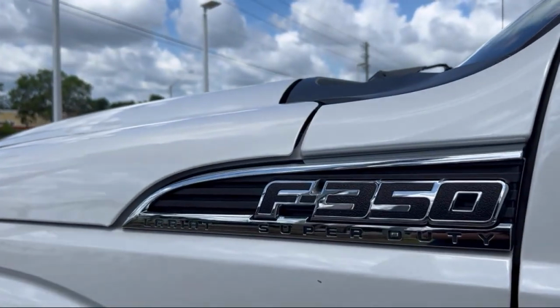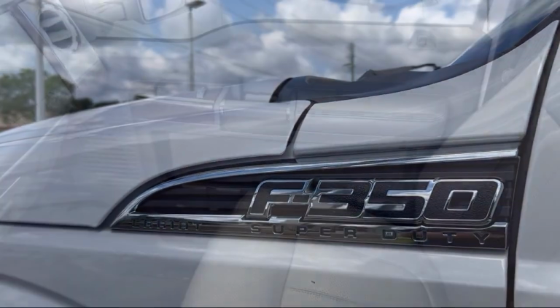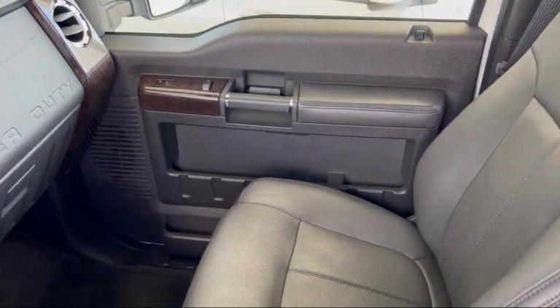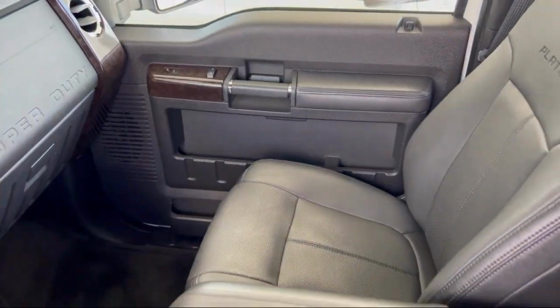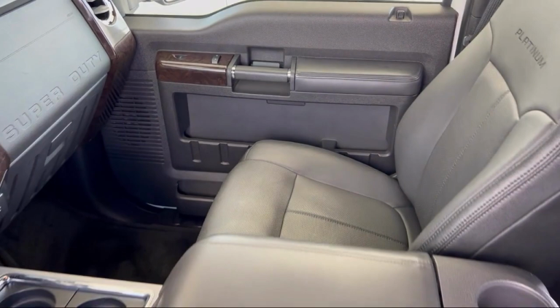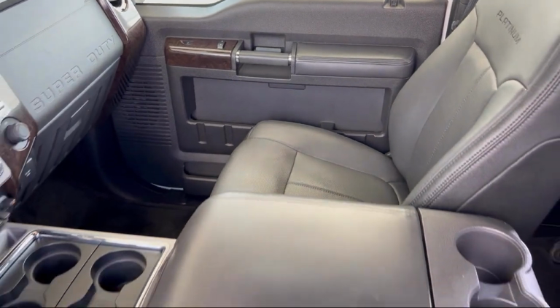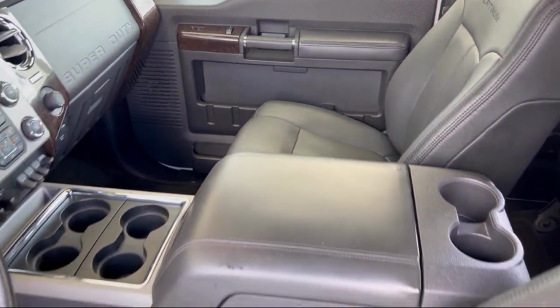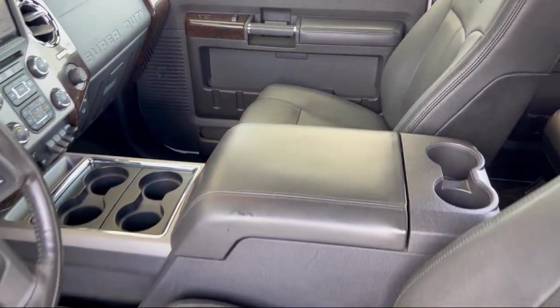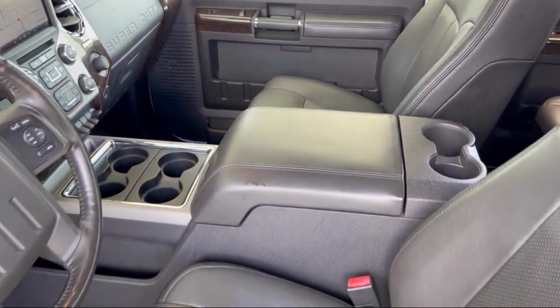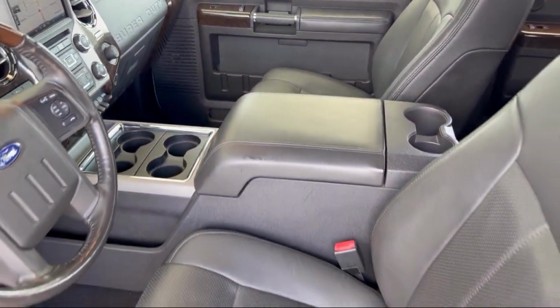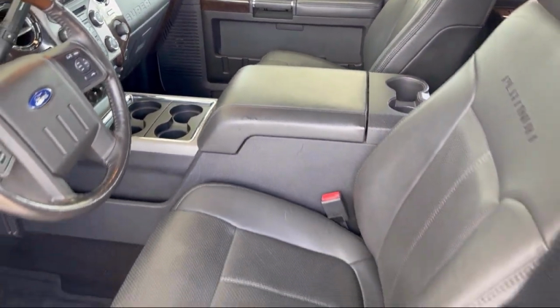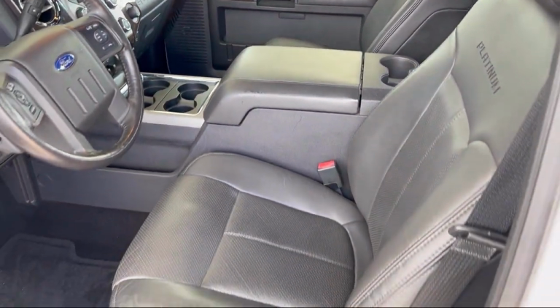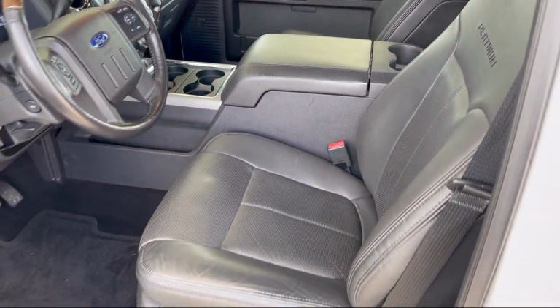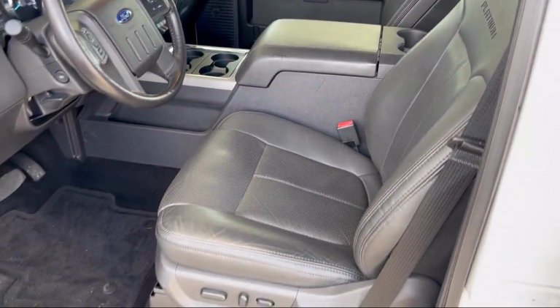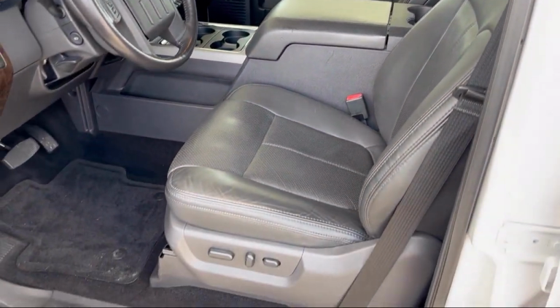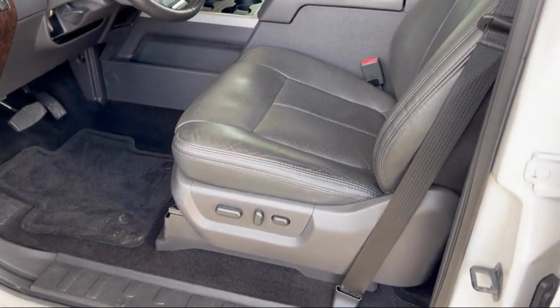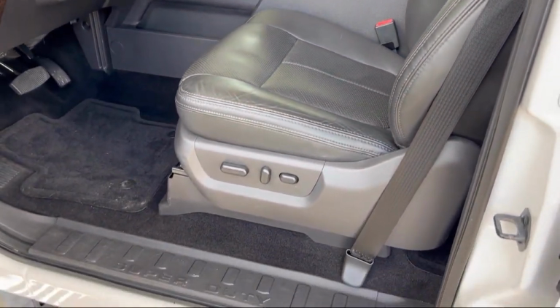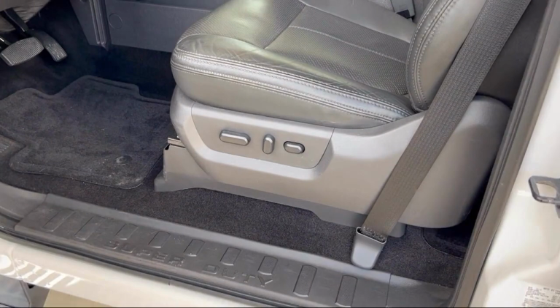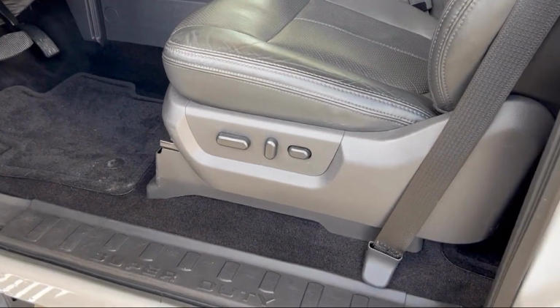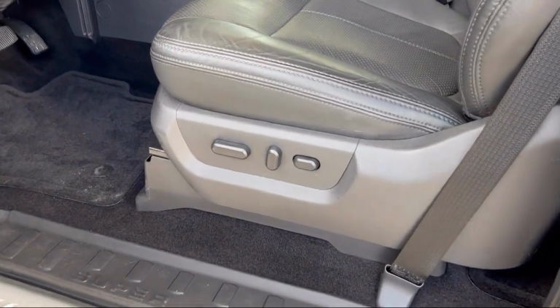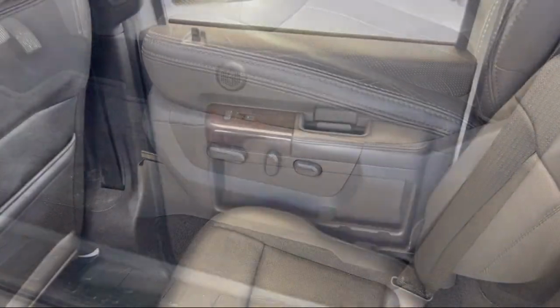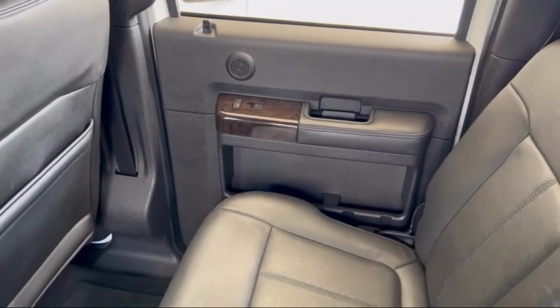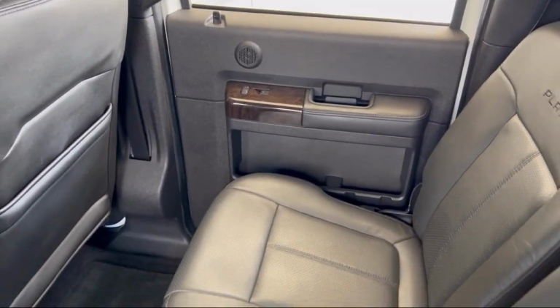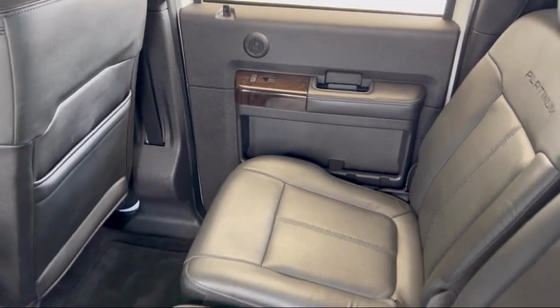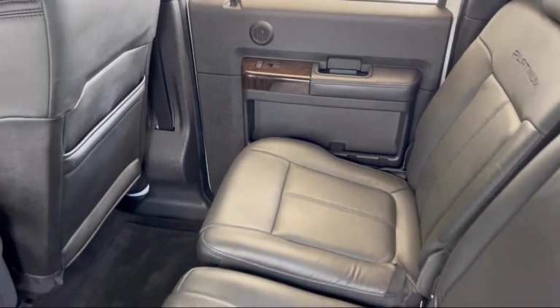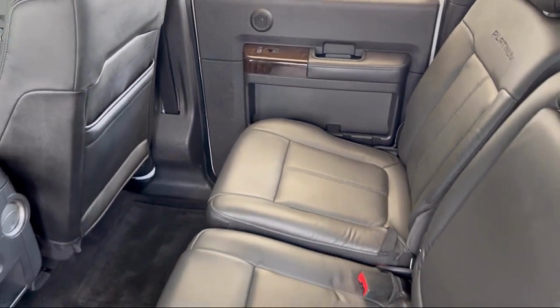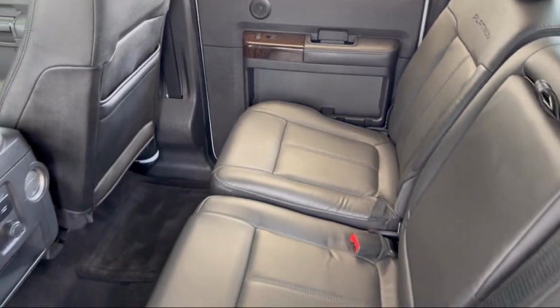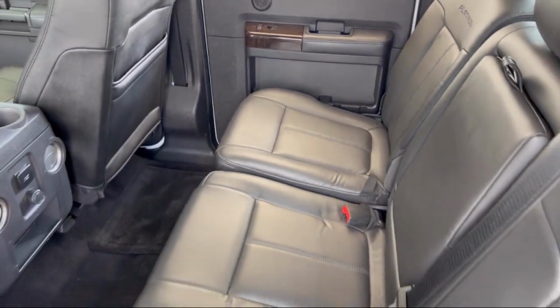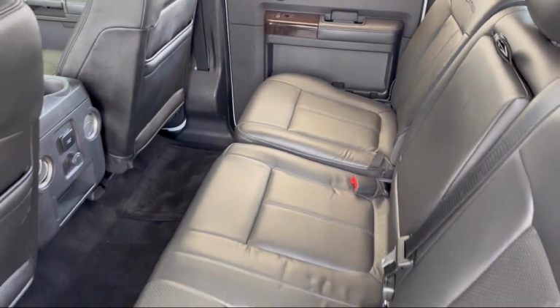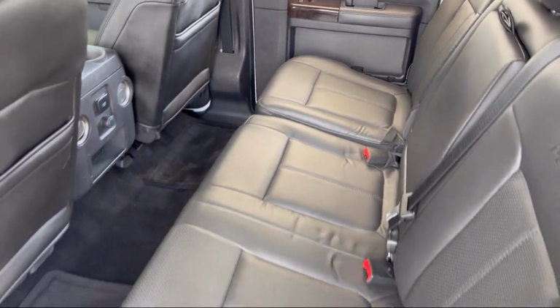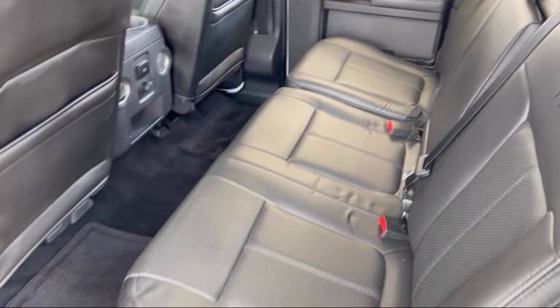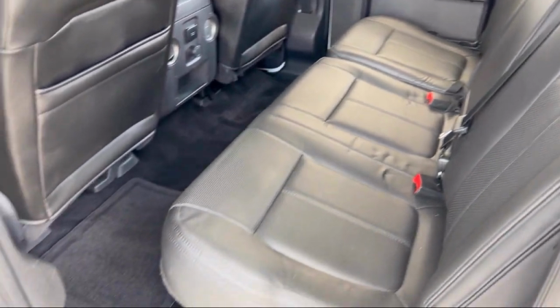Our low-pressure, friendly, and knowledgeable staff is eager to help you drive home in a vehicle that is just right for you. So come see us today. Kaiser Buick GMC Truck is located at 1590 South Woodland Boulevard in DeLand.